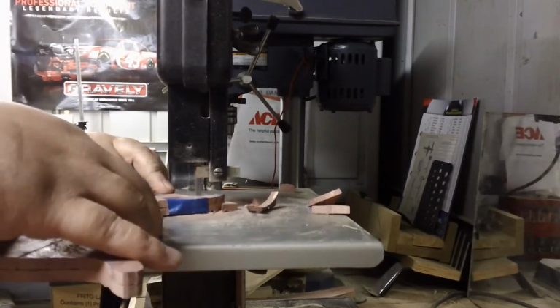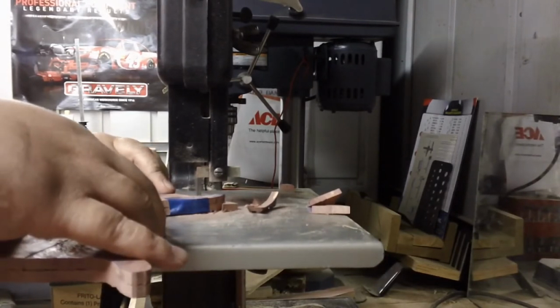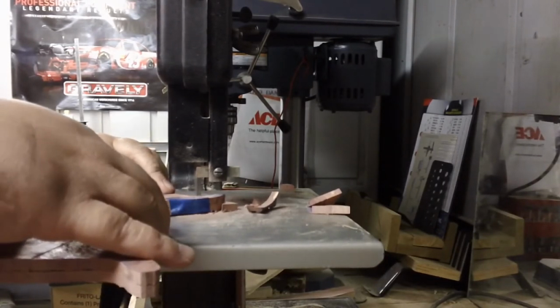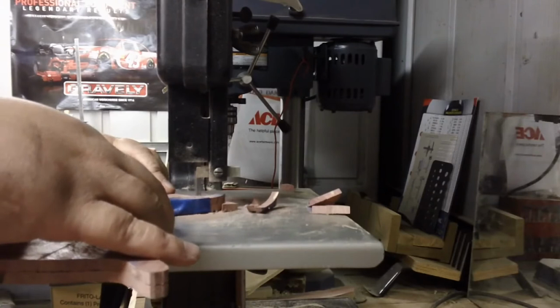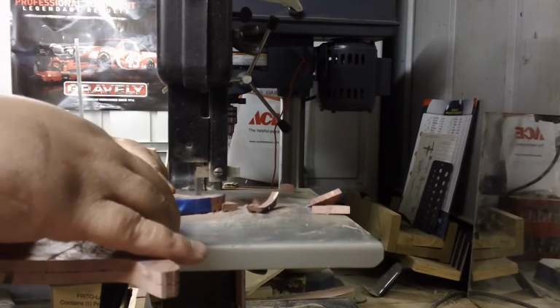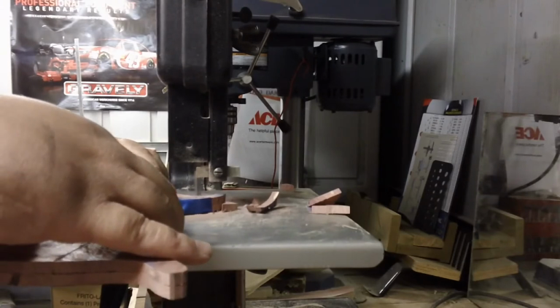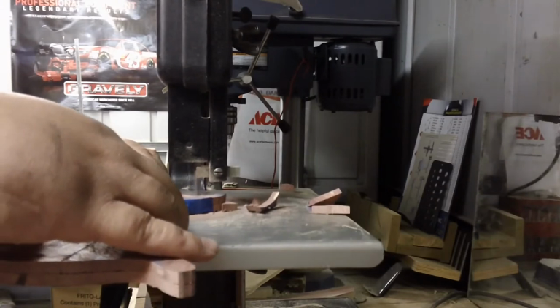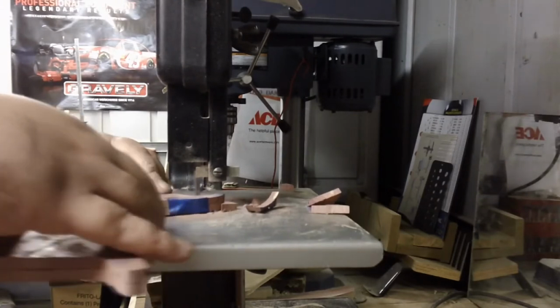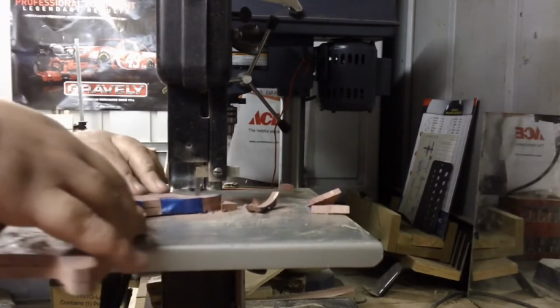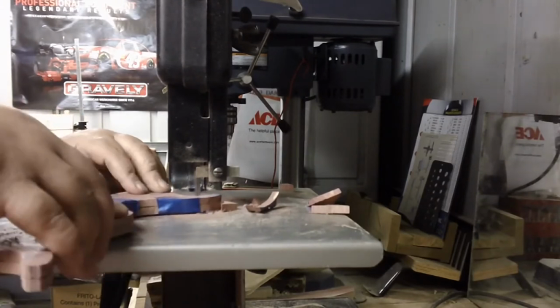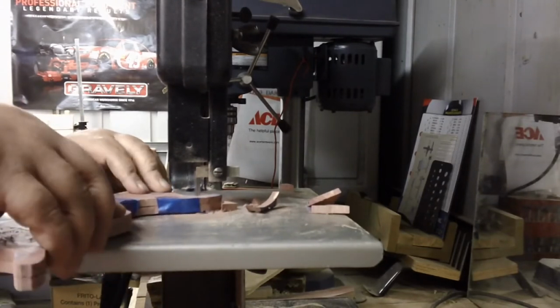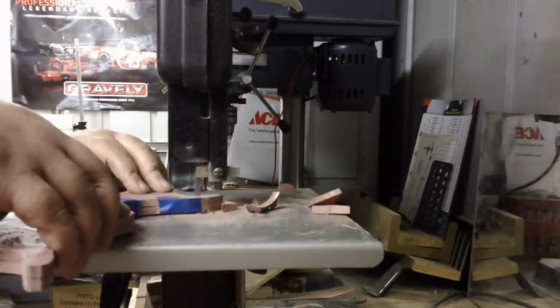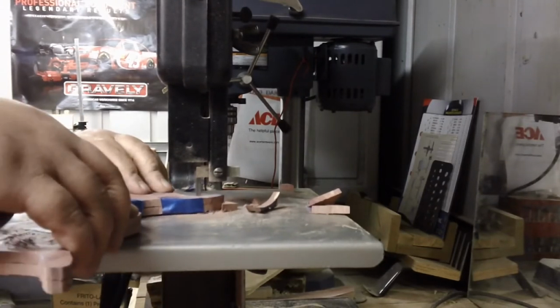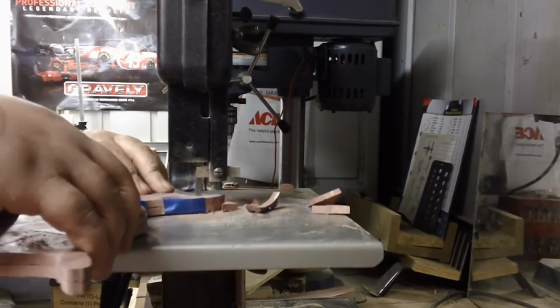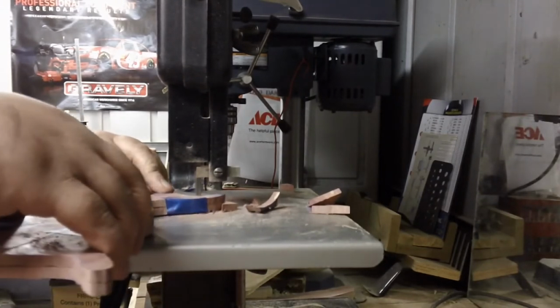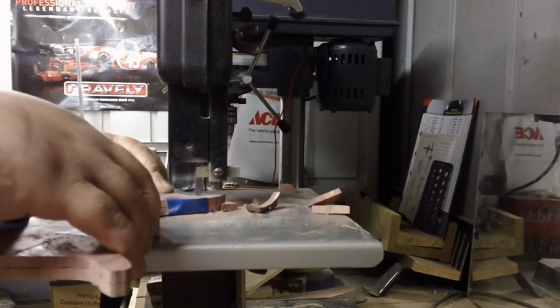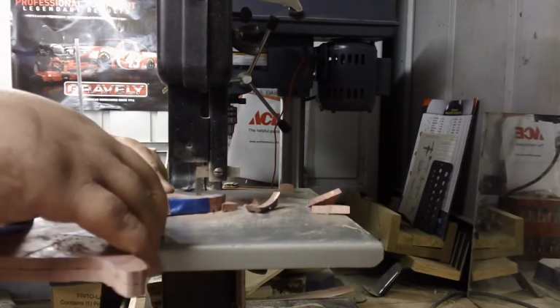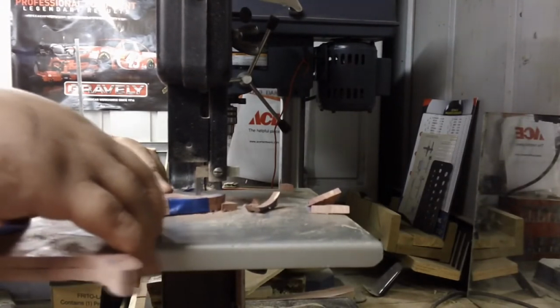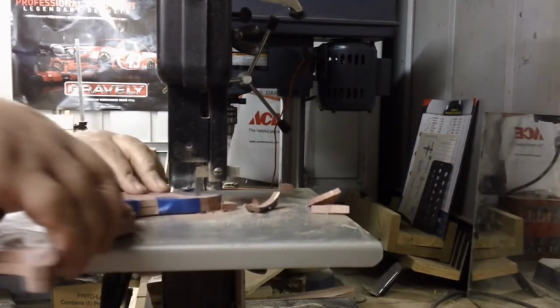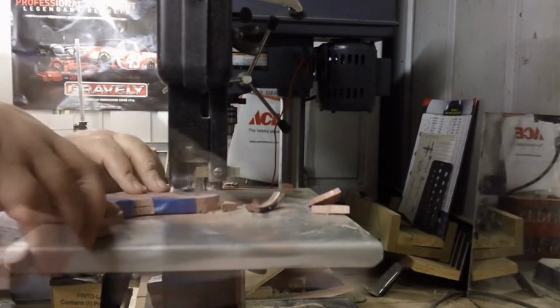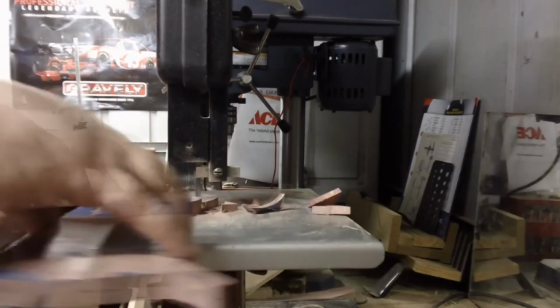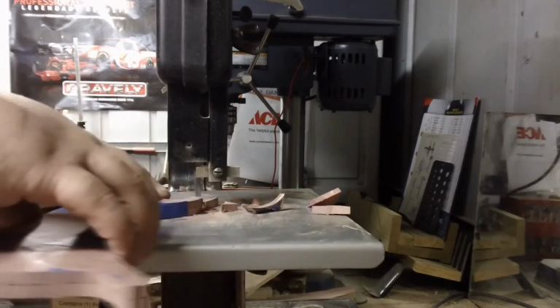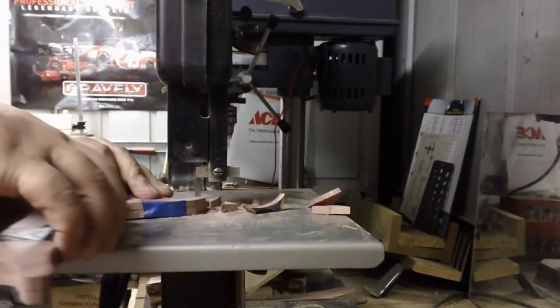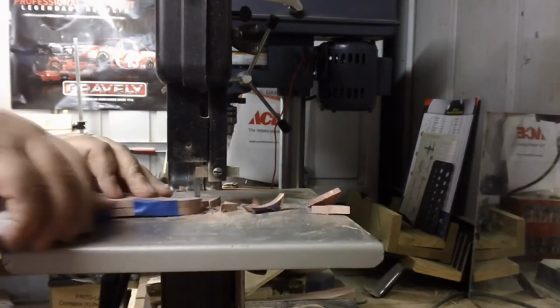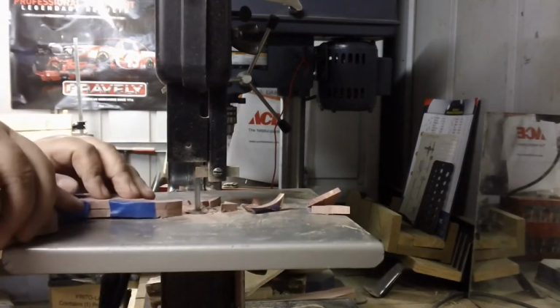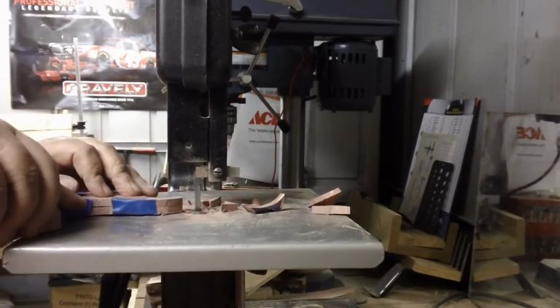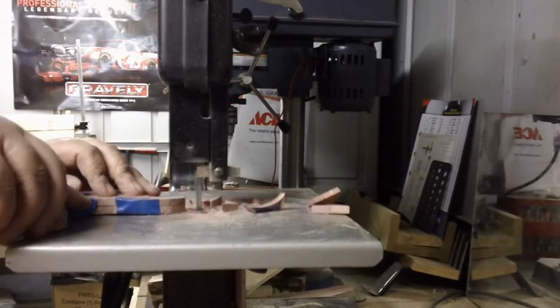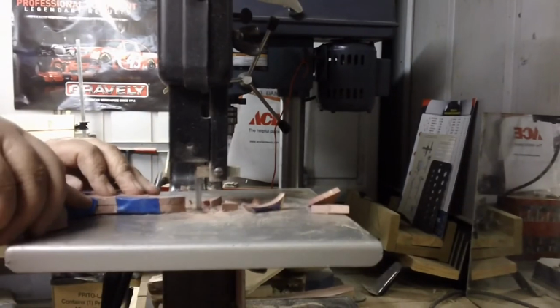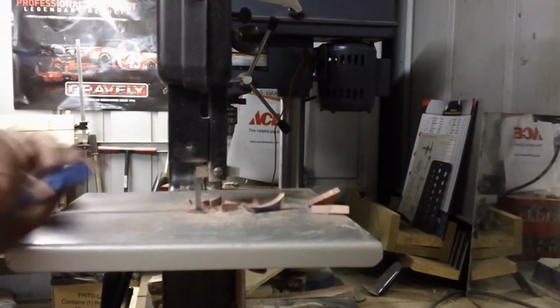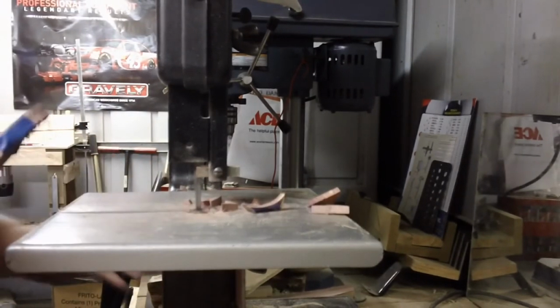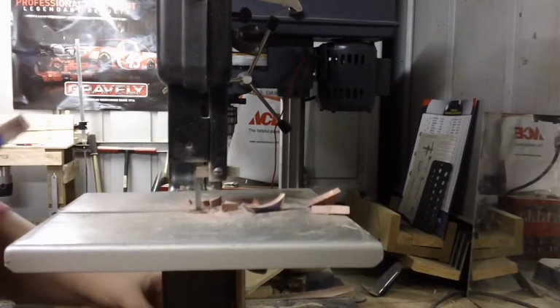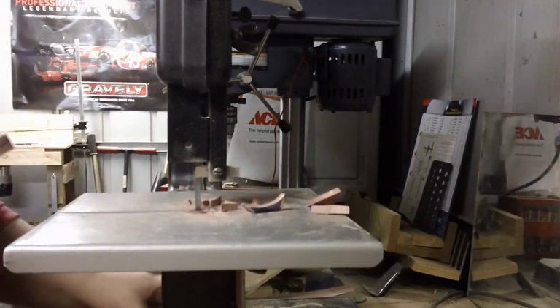Once you have cut through the tape, take out your workpiece and re-tape where it was taped. That way your workpiece doesn't shift and you won't have mismatched pieces.